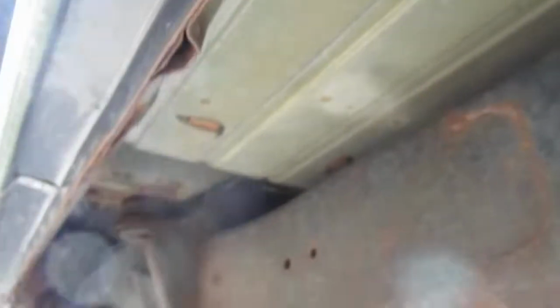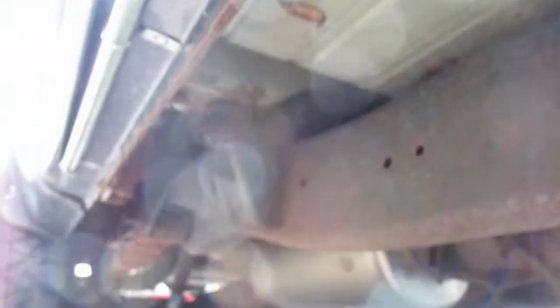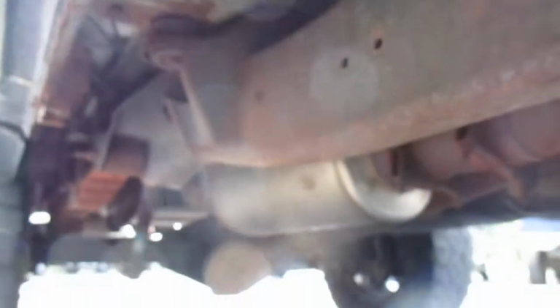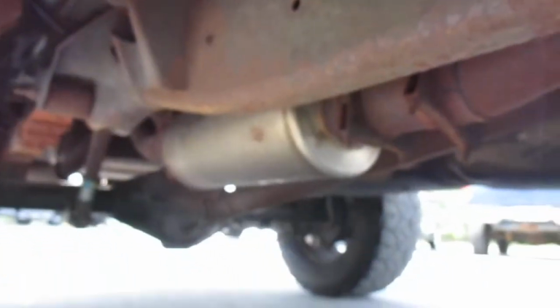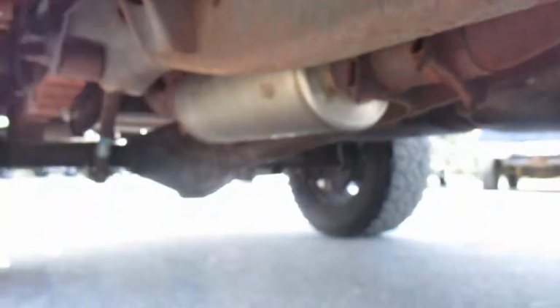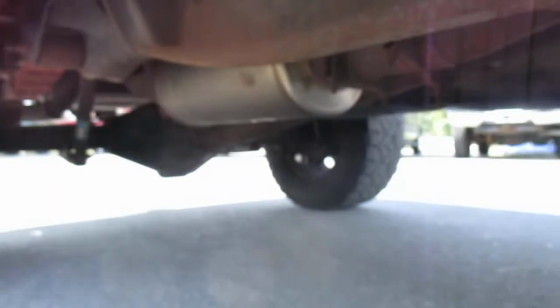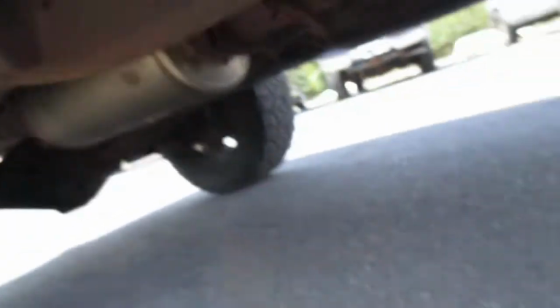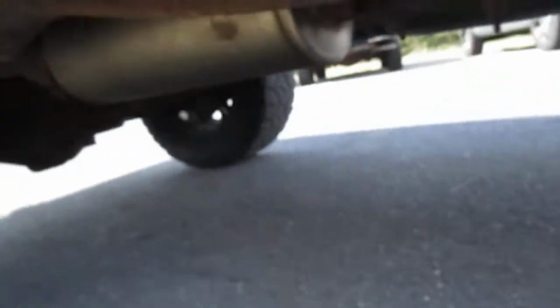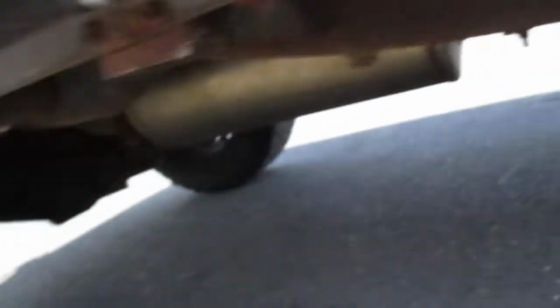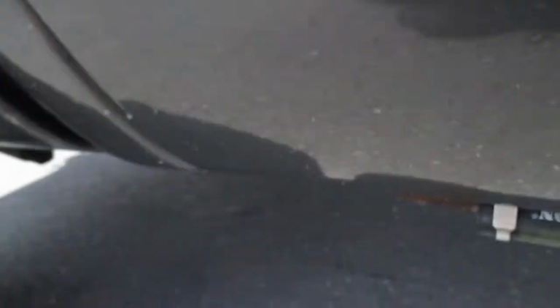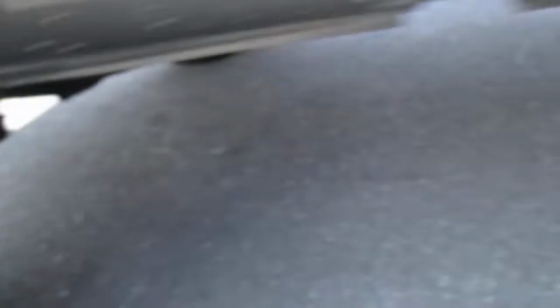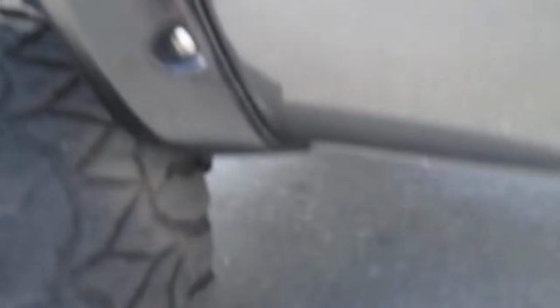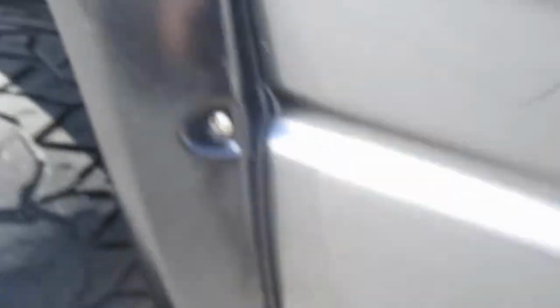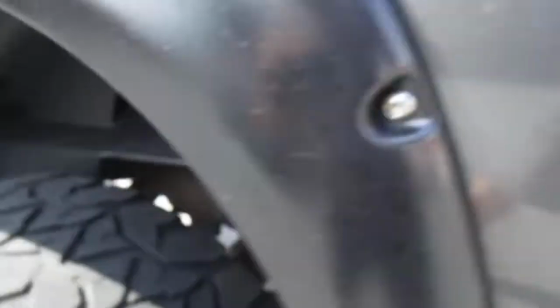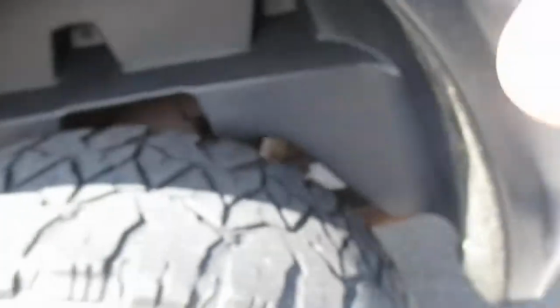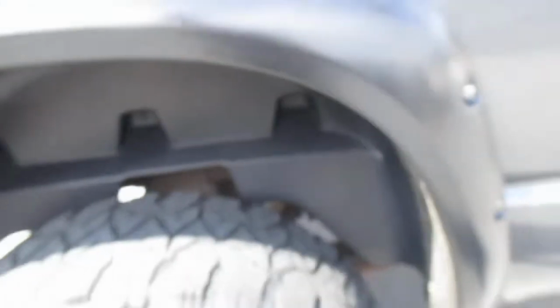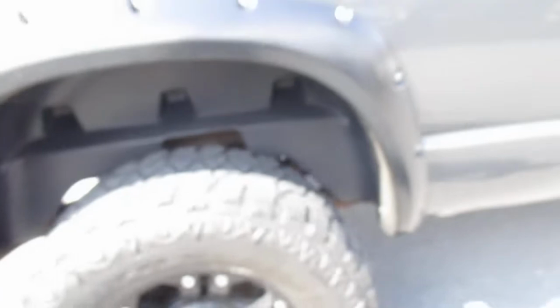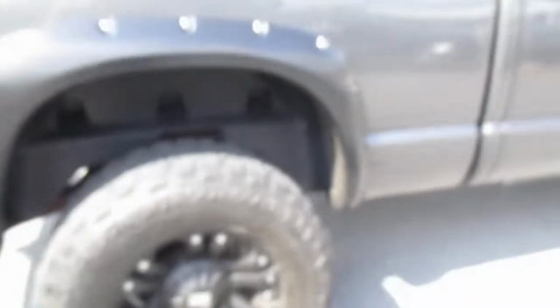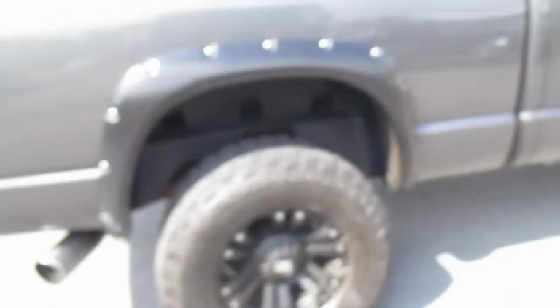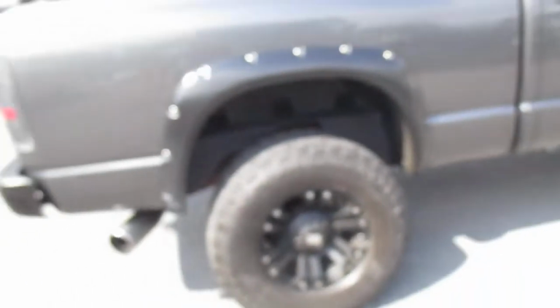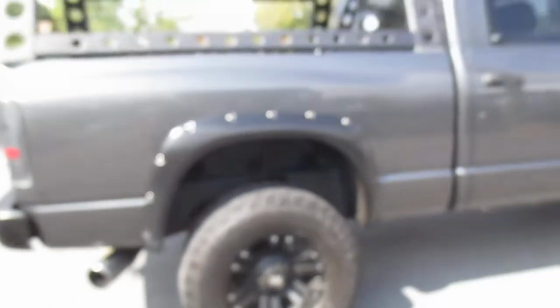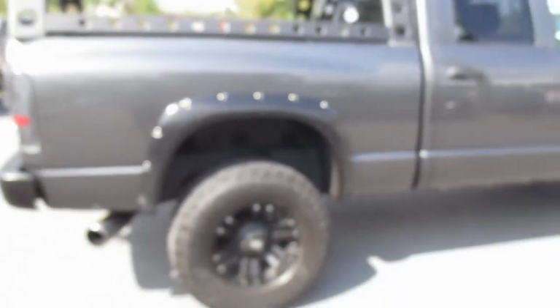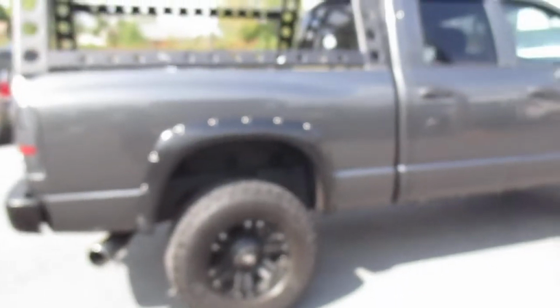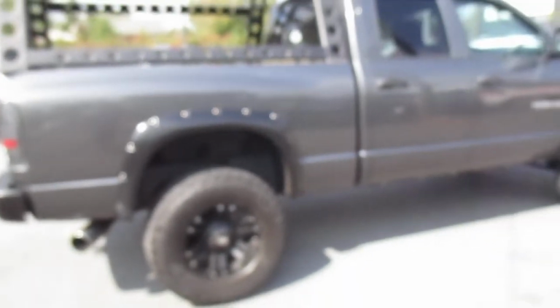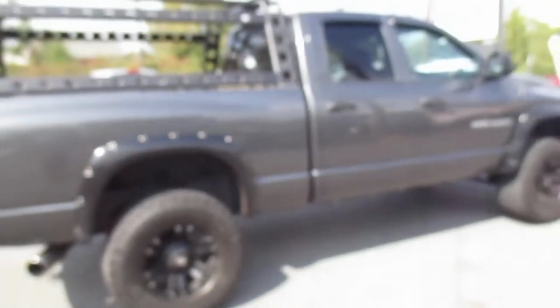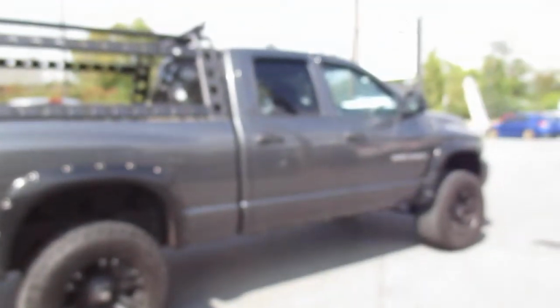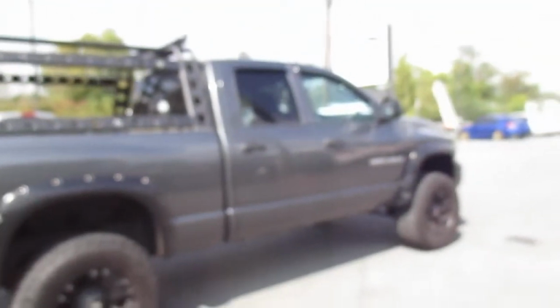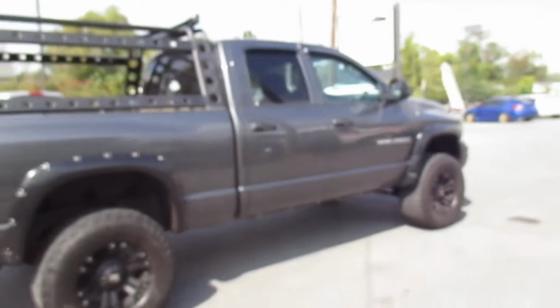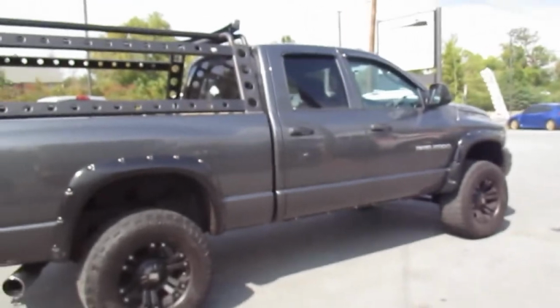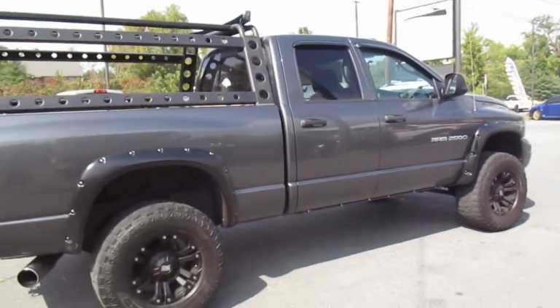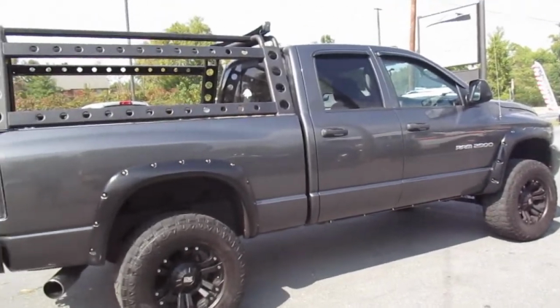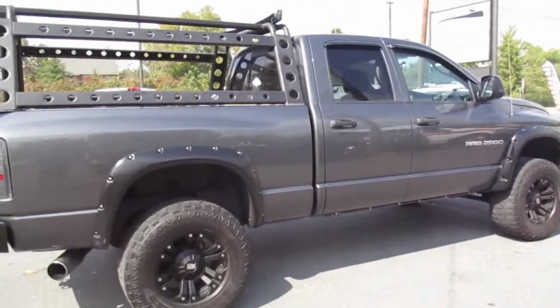Overall very solid truck. Bilstein shocks. There are a lot of aftermarket parts here — somebody spent a lot of time, effort, and money on this truck. Just very, very nice shape.